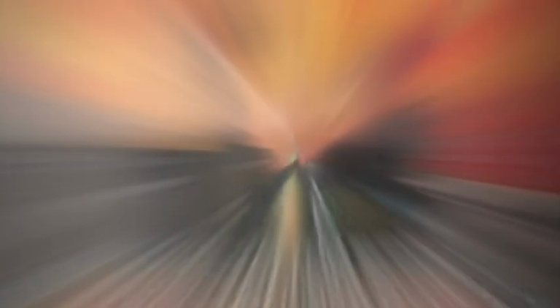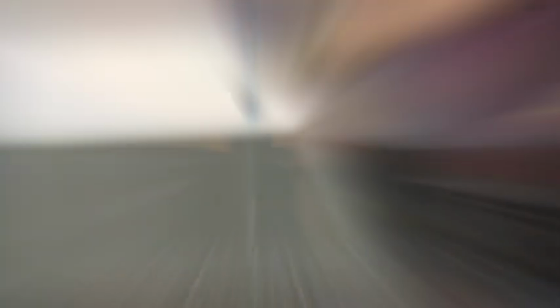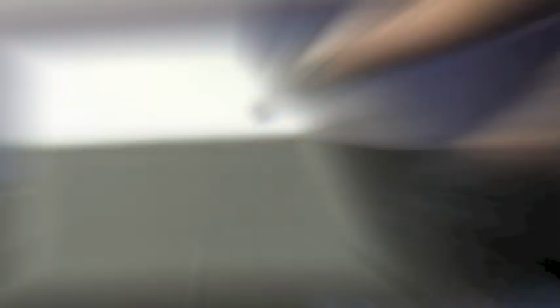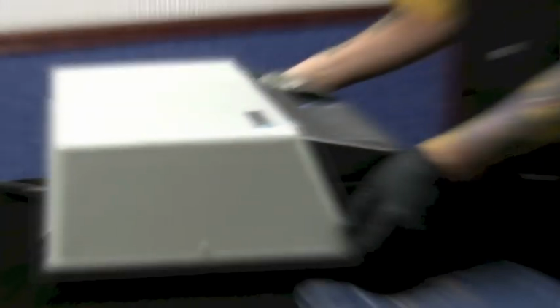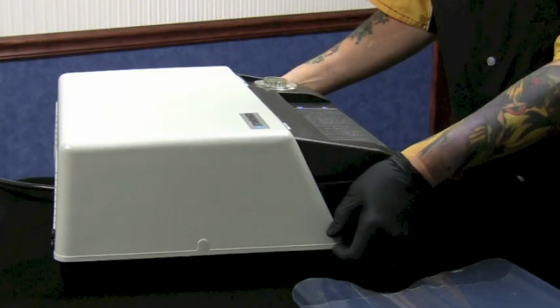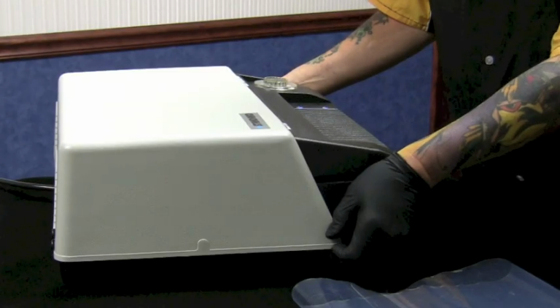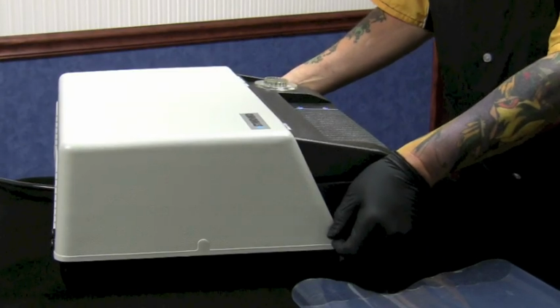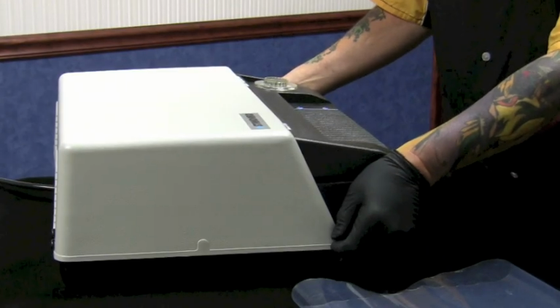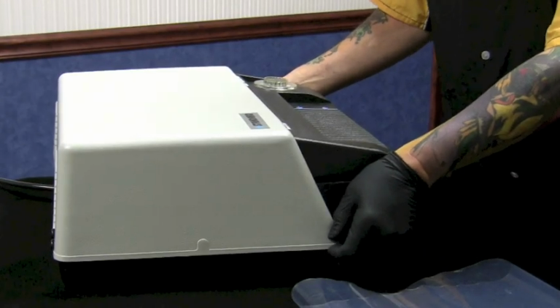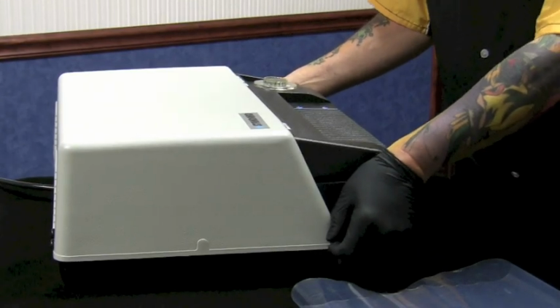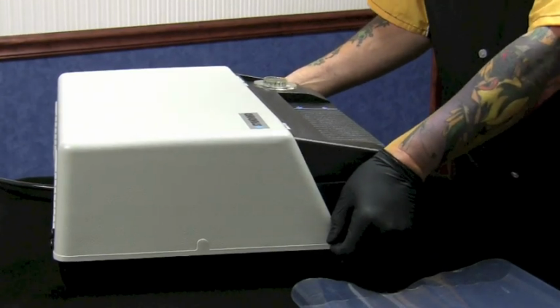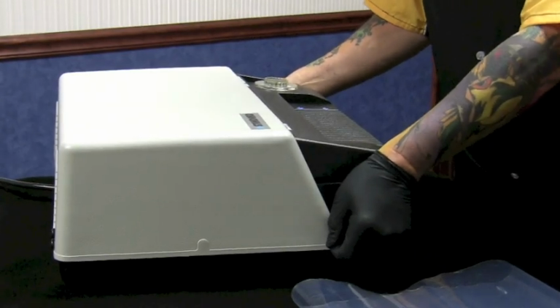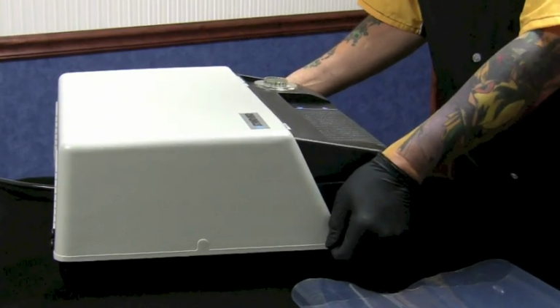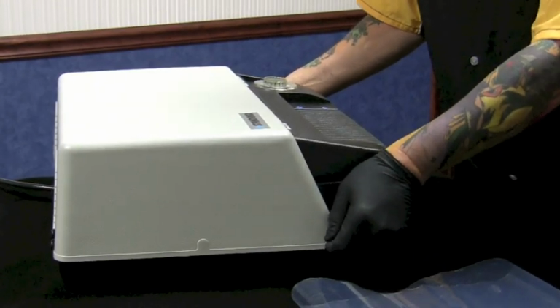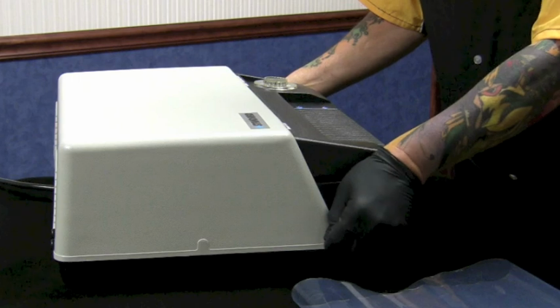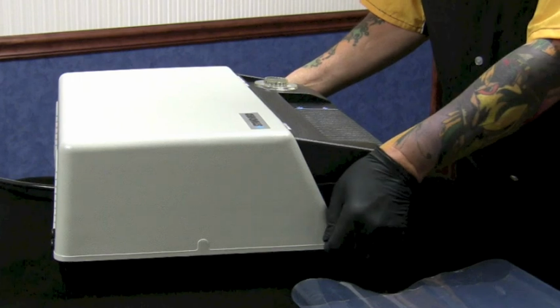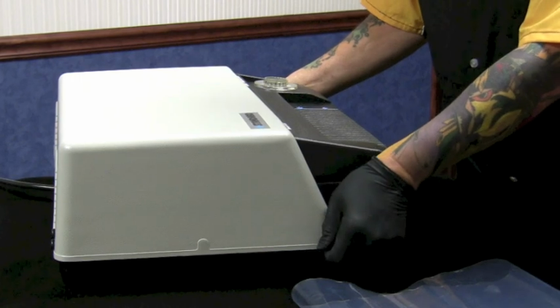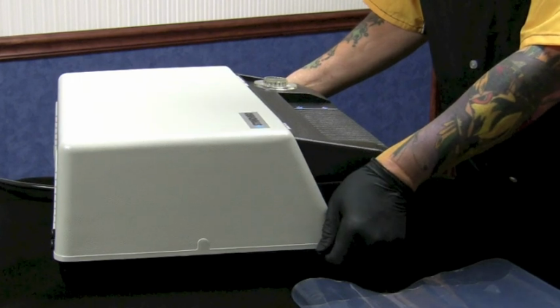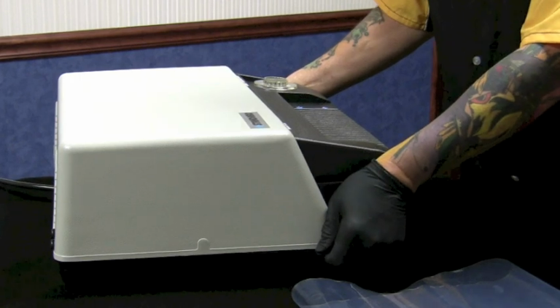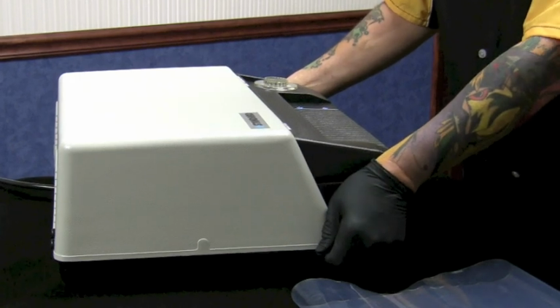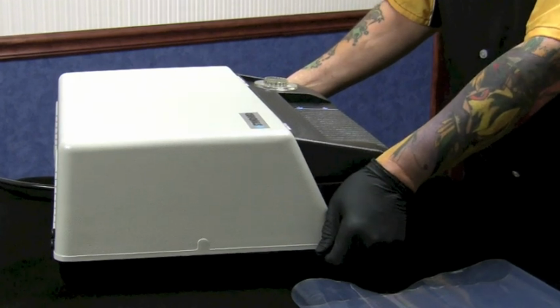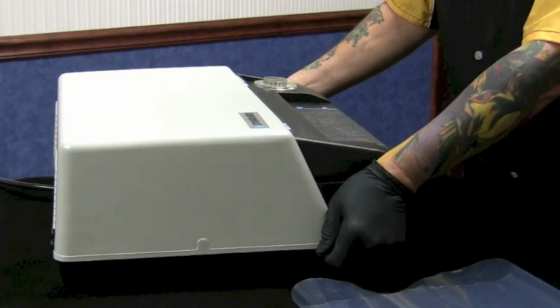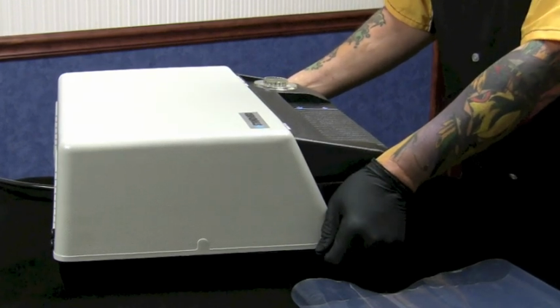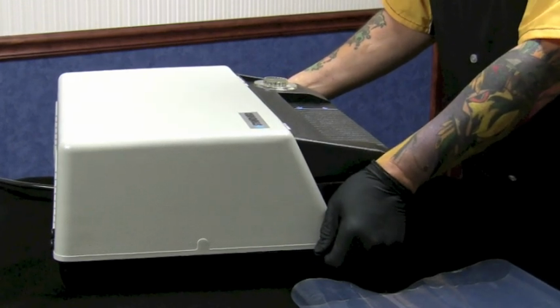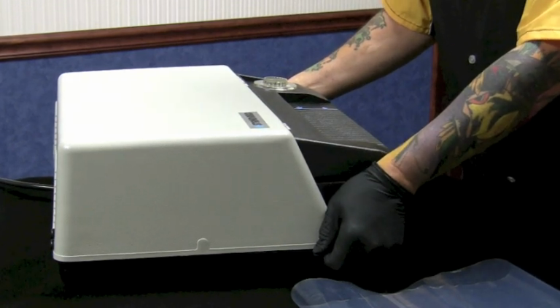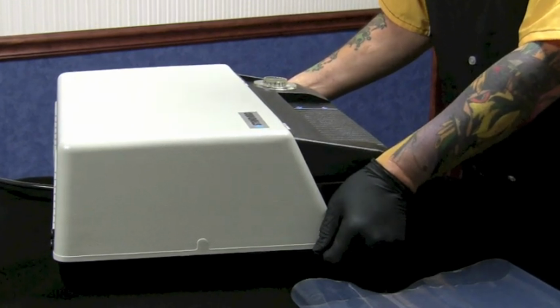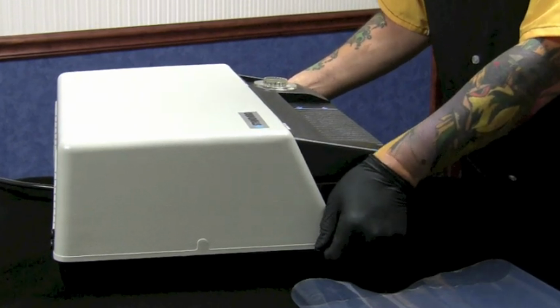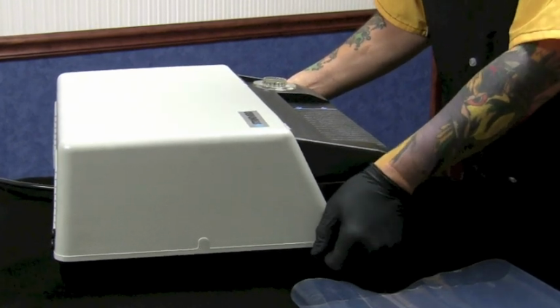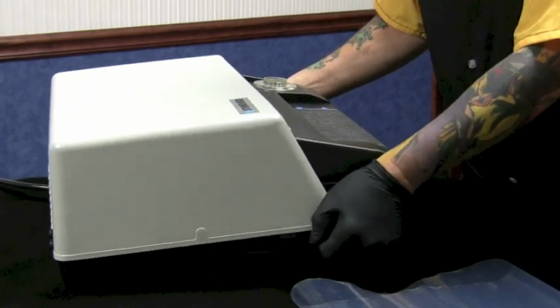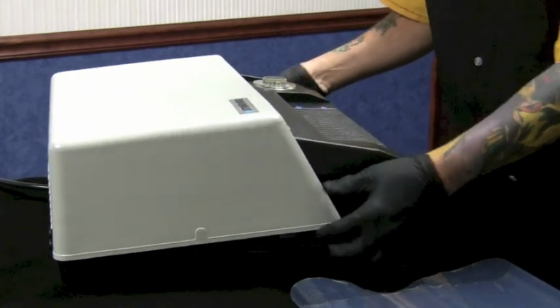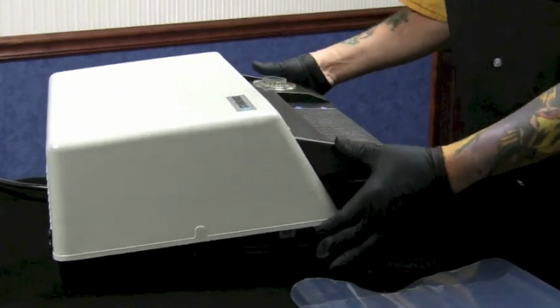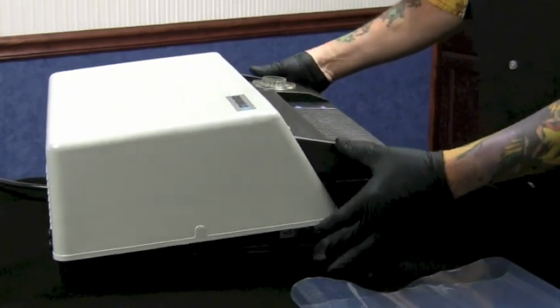National Tattoo copy belt changing demonstration video. Works for all standard and 3M model copiers.